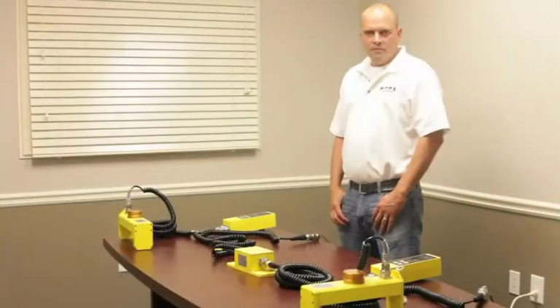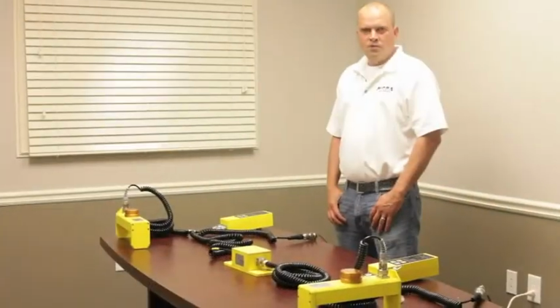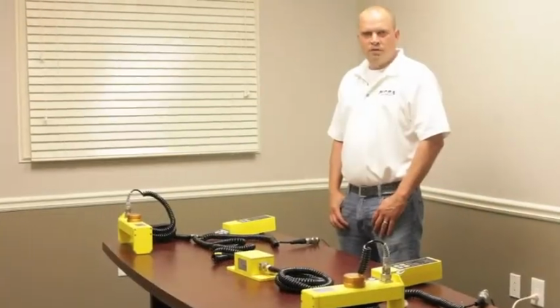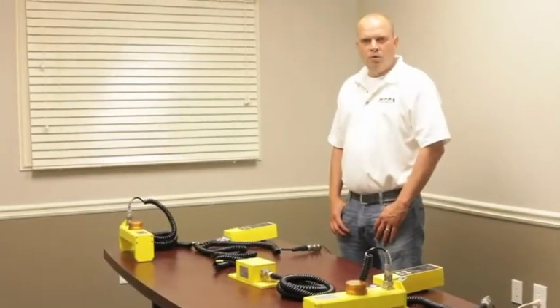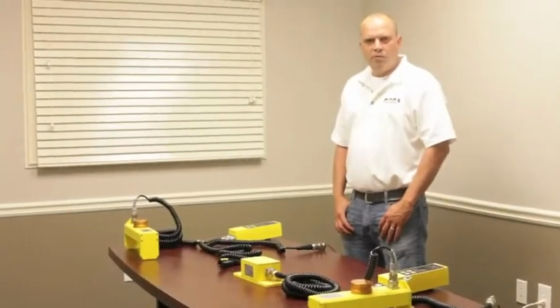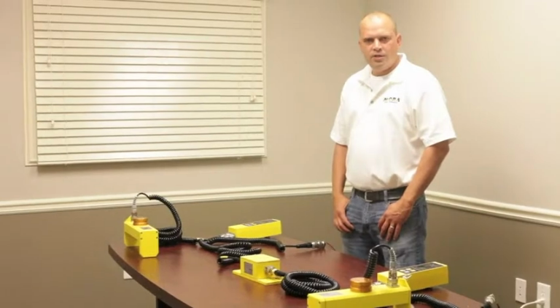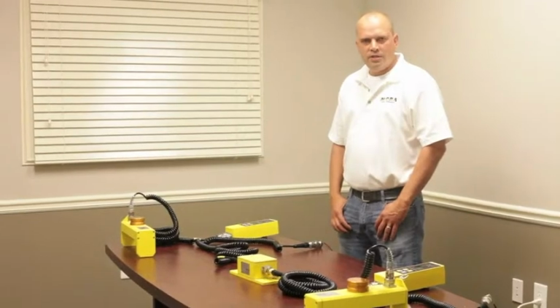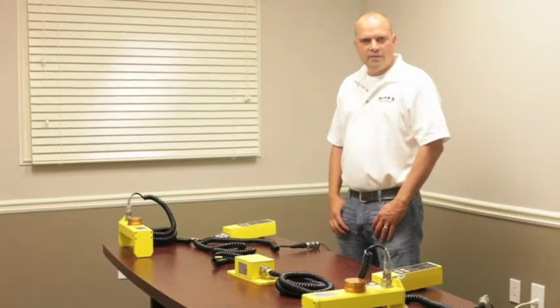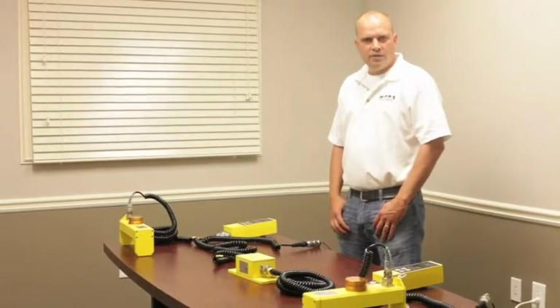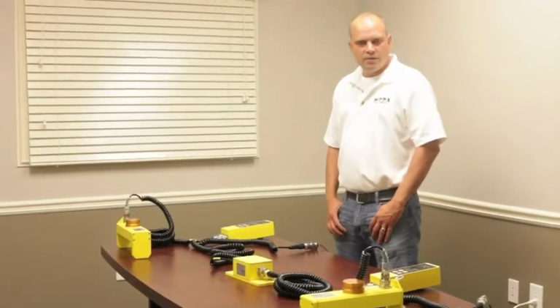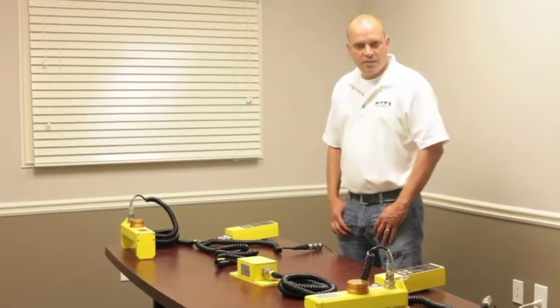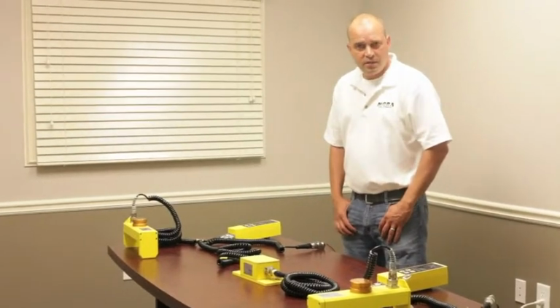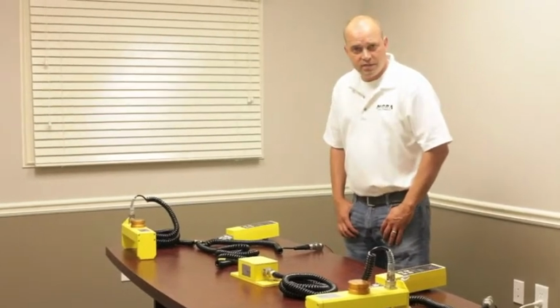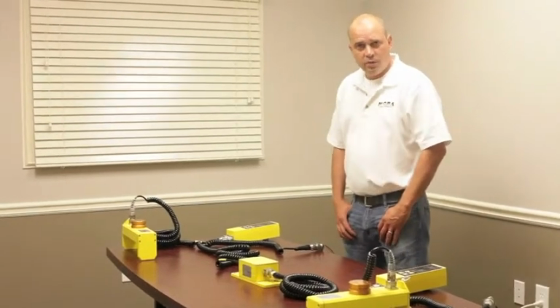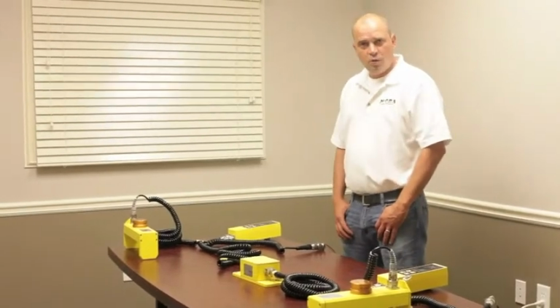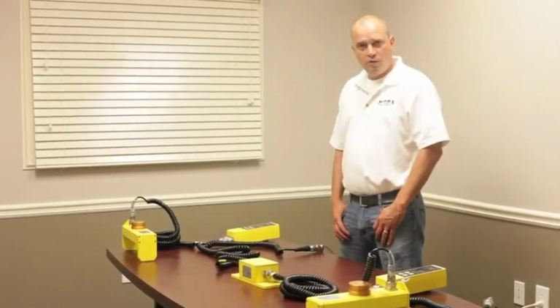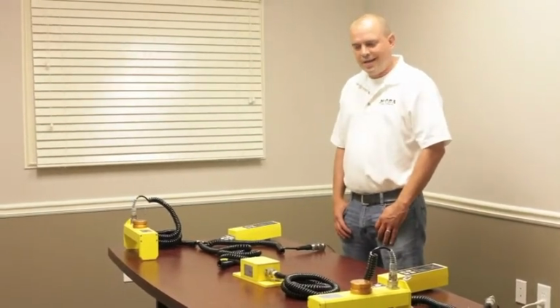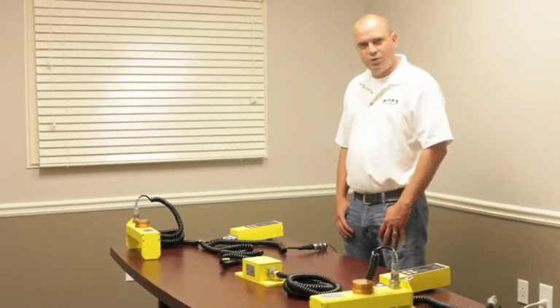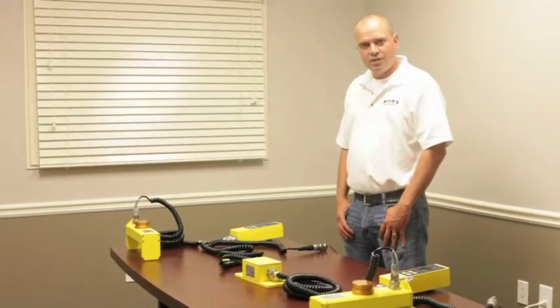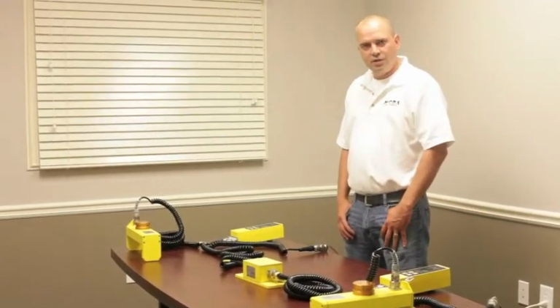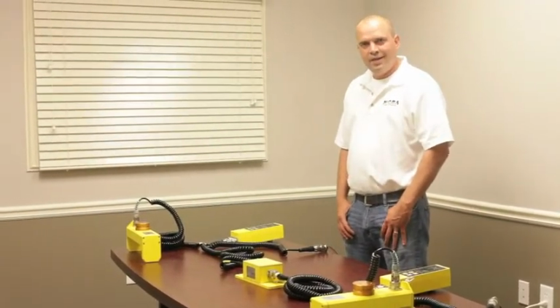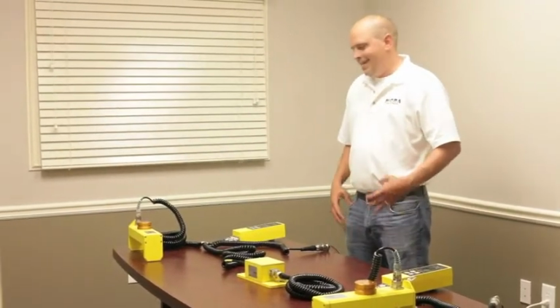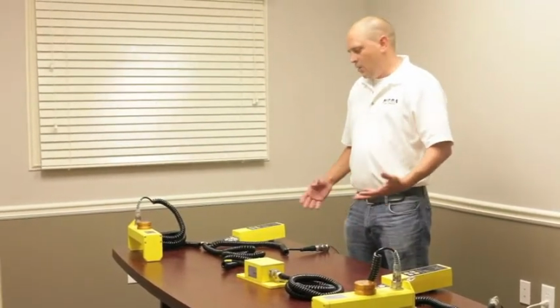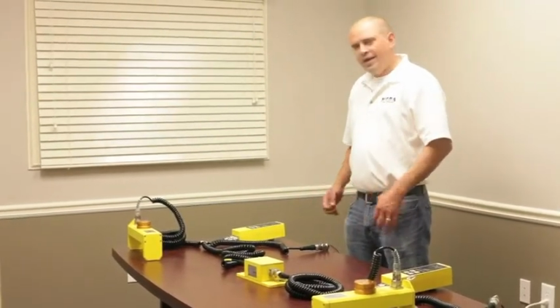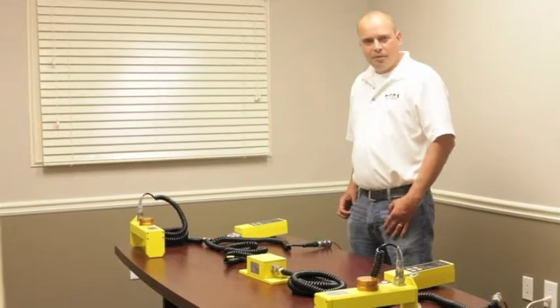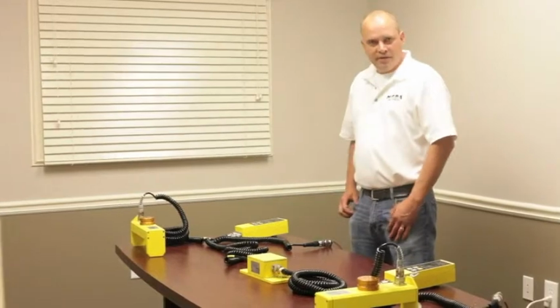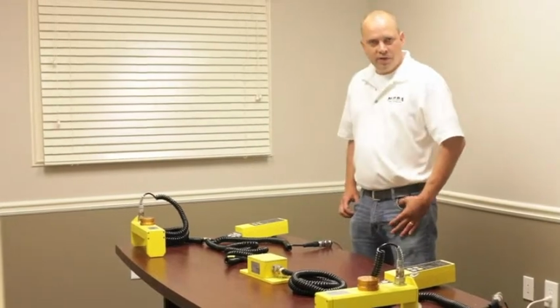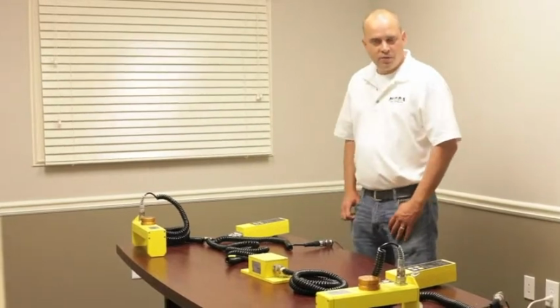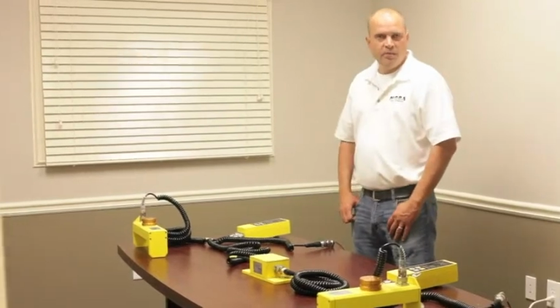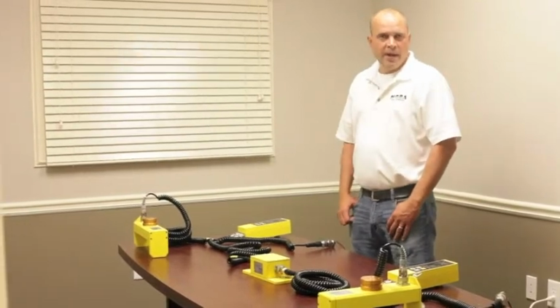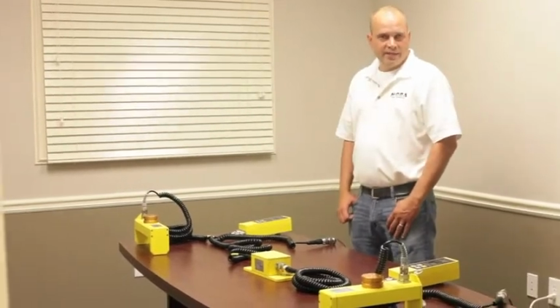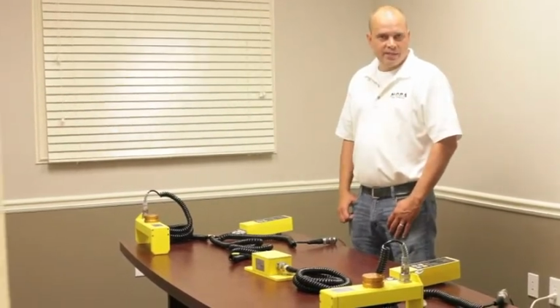I'm John with Mobile Corporation. I'm the field service representative, and today we're going to go over how to install a Y cable configuration with the Motomatic system.